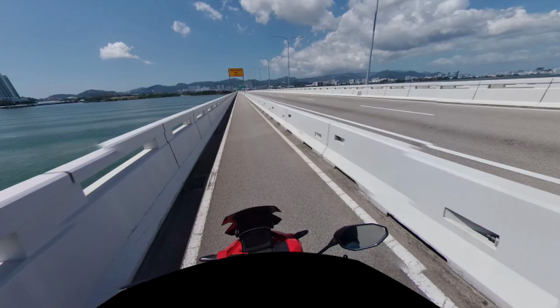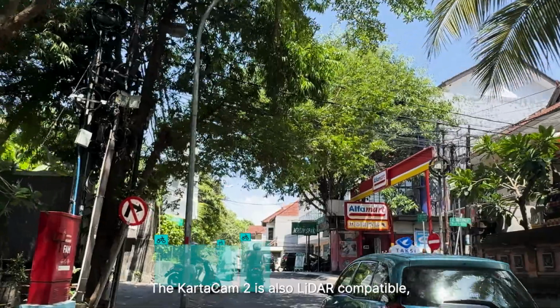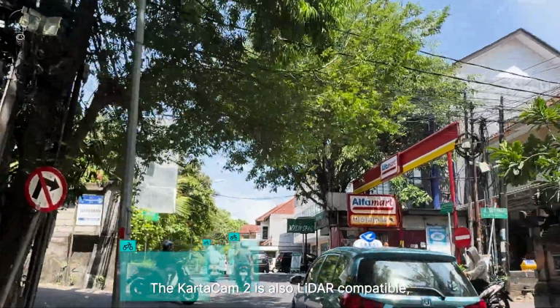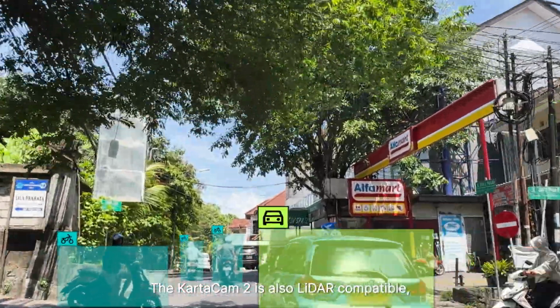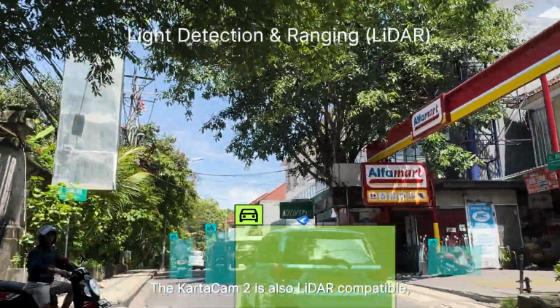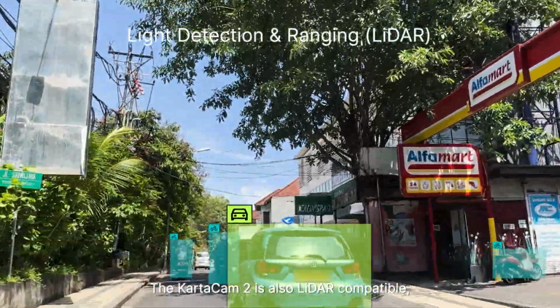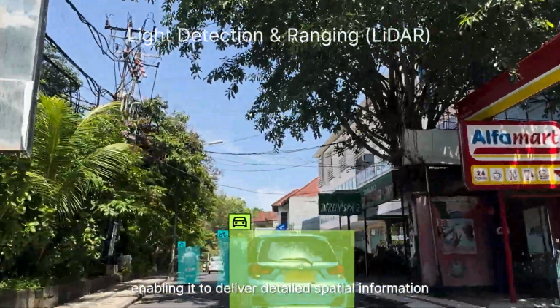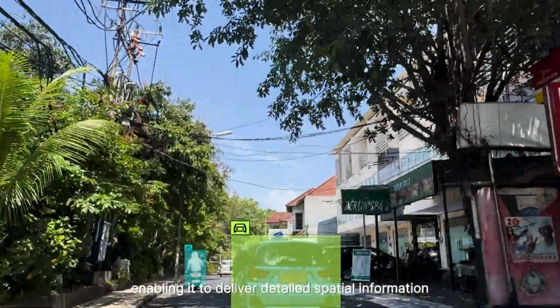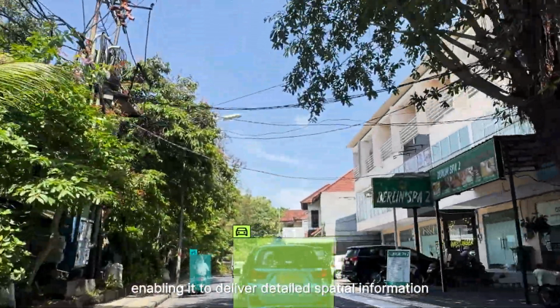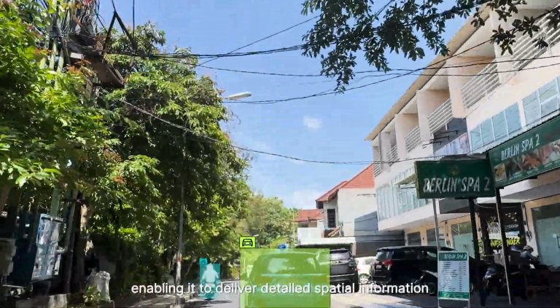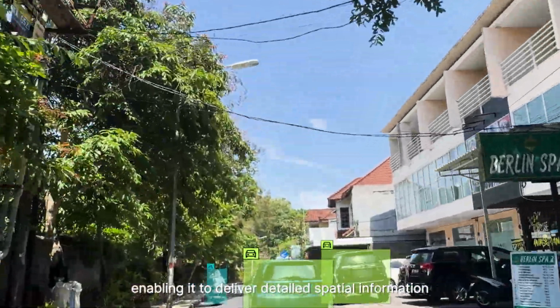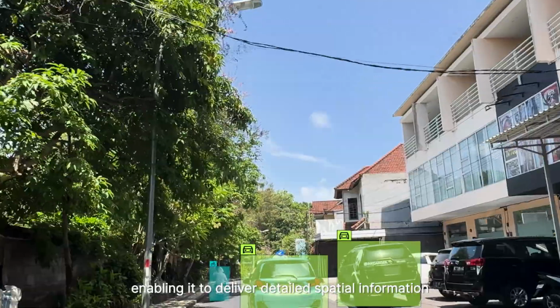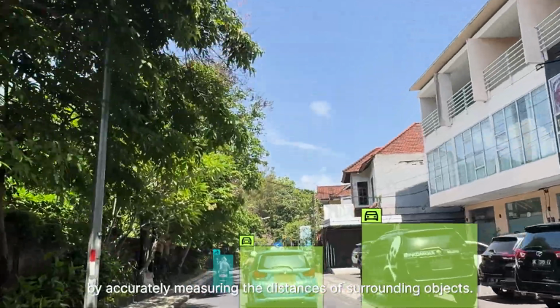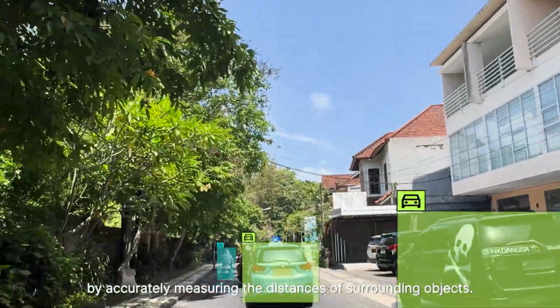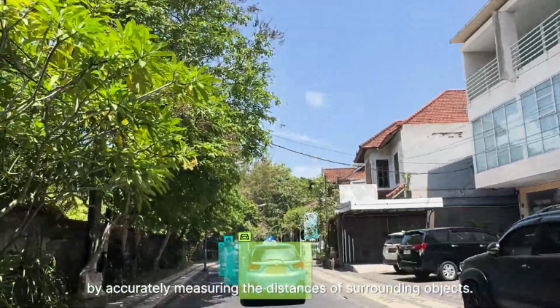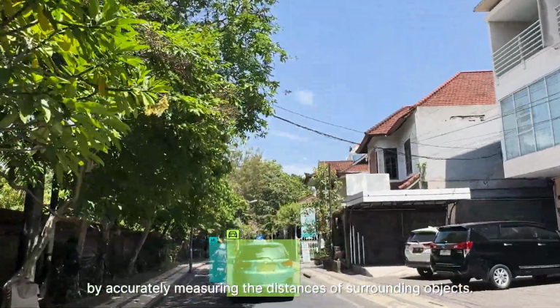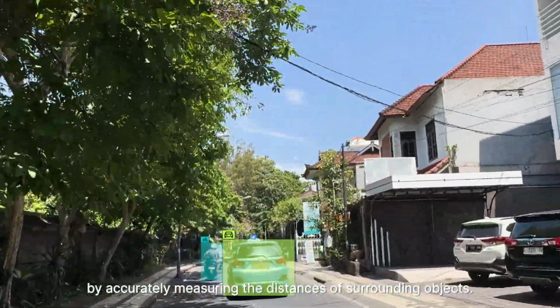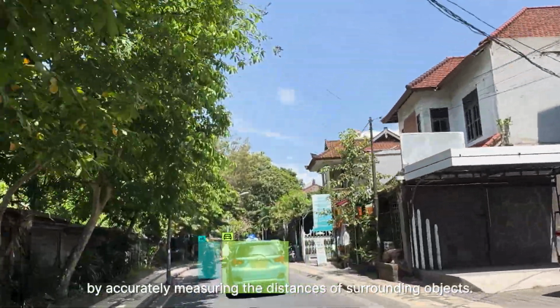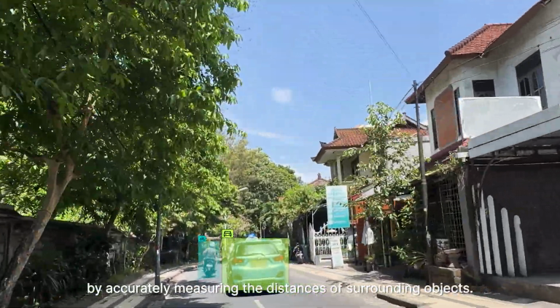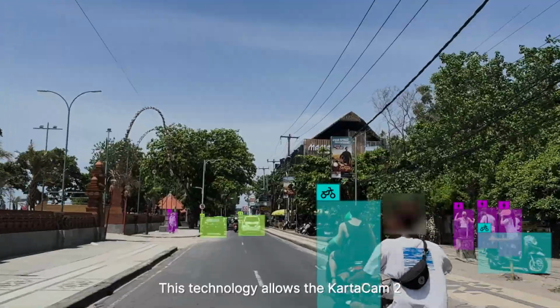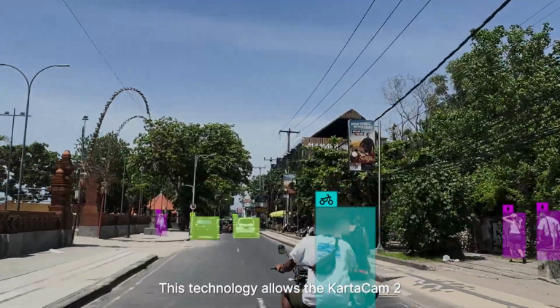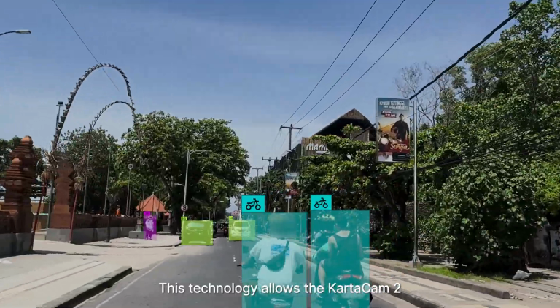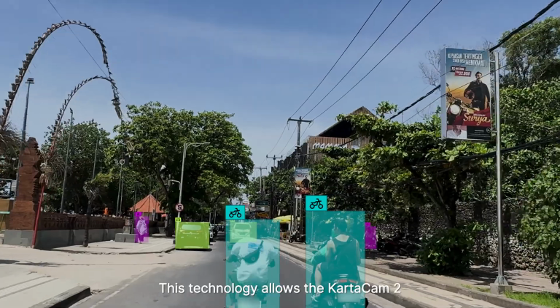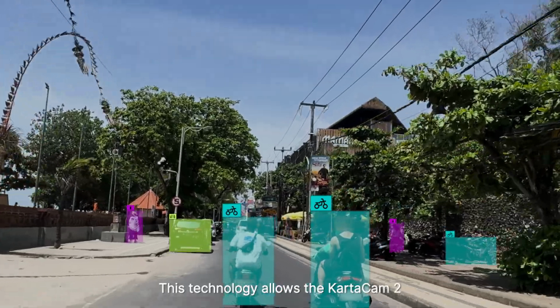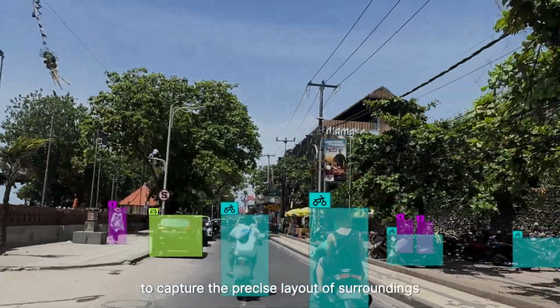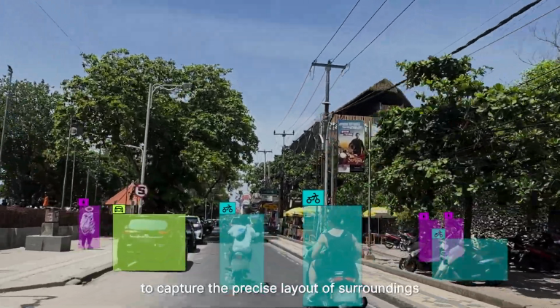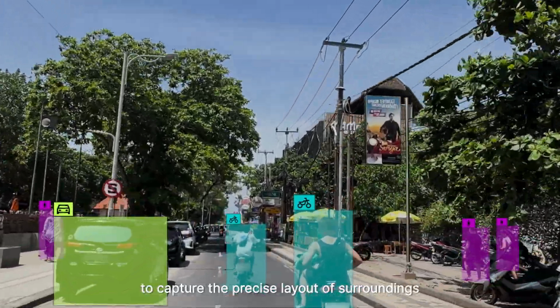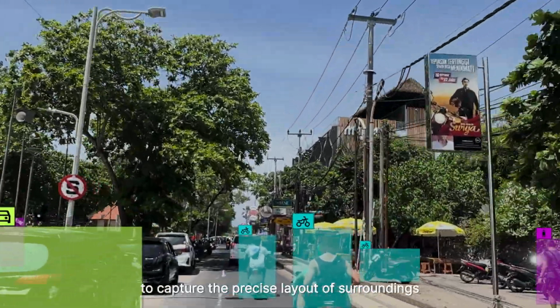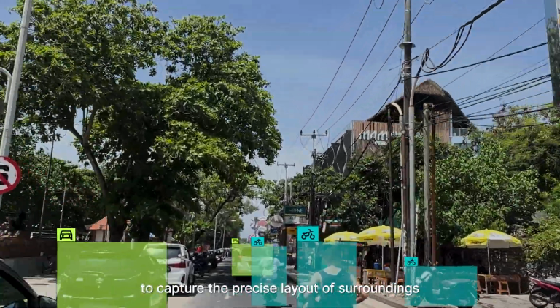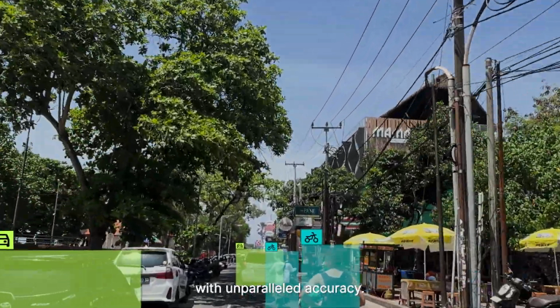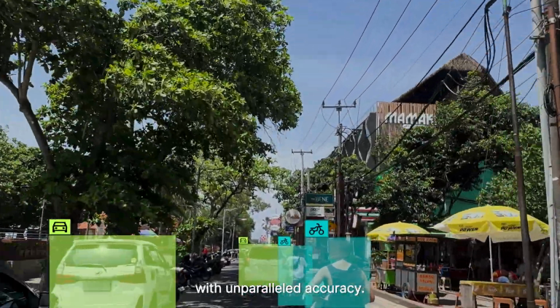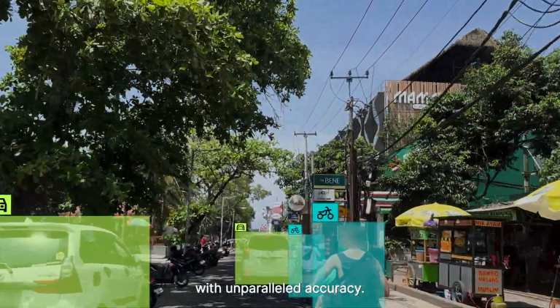The CartaCam 2 is also LiDAR compatible, enabling it to deliver detailed spatial information by accurately measuring the distances of surrounding objects. This technology allows the CartaCam 2 to capture the precise layout of surroundings with unparalleled accuracy.